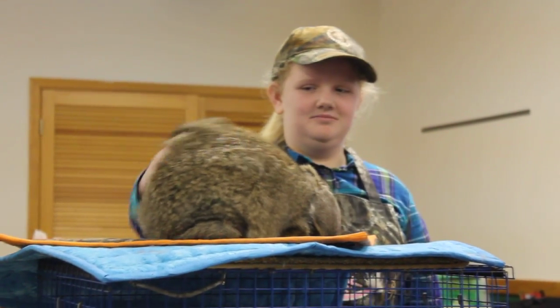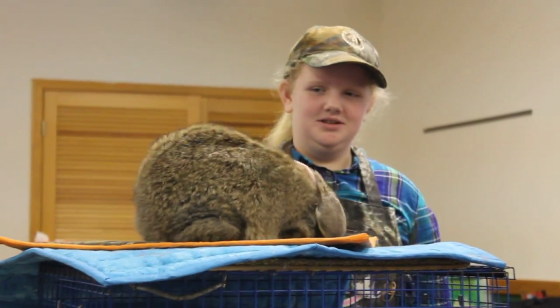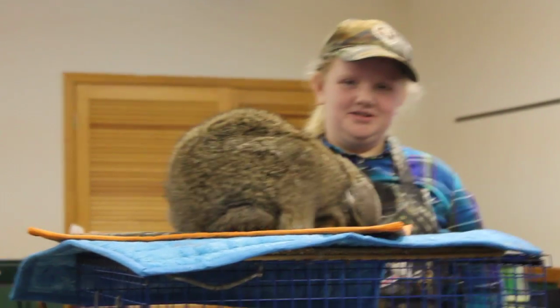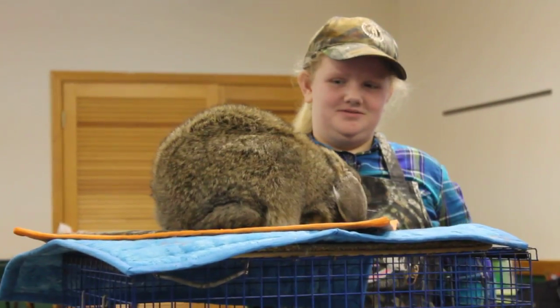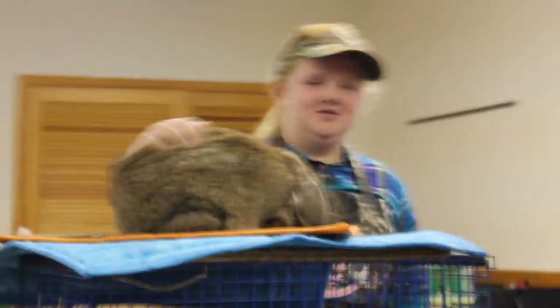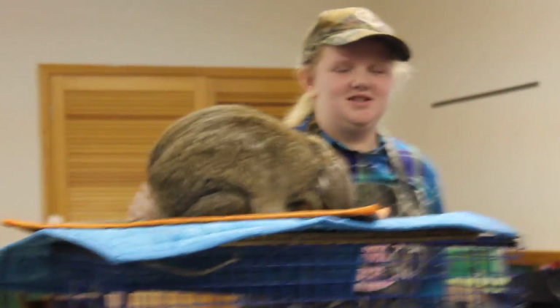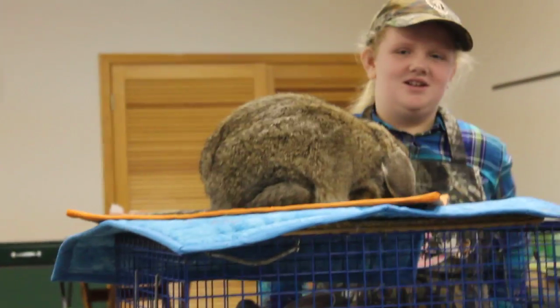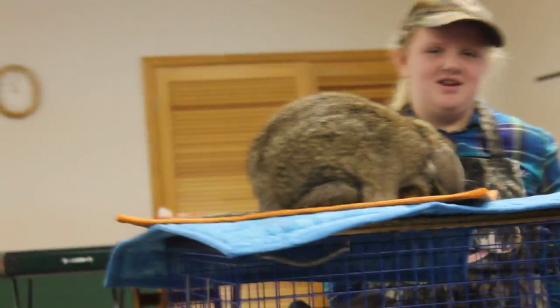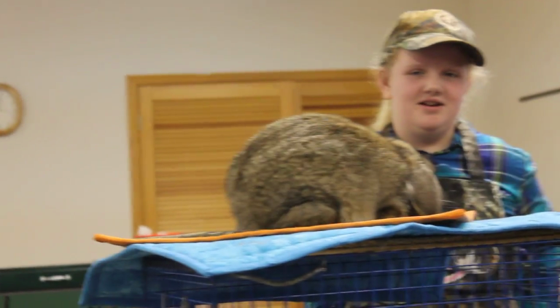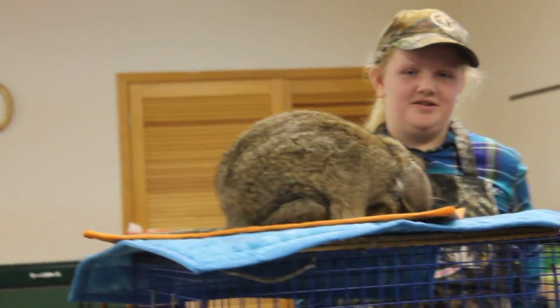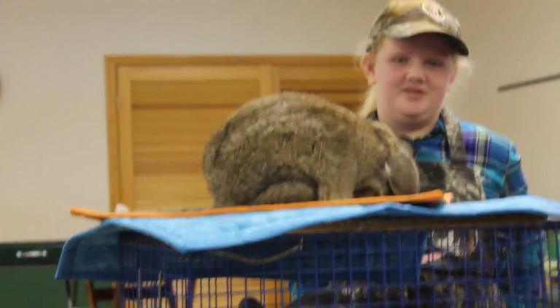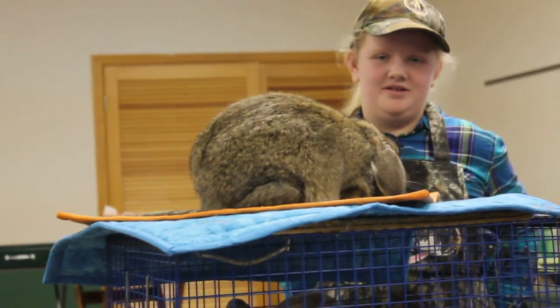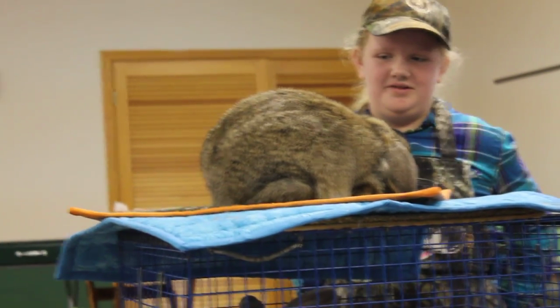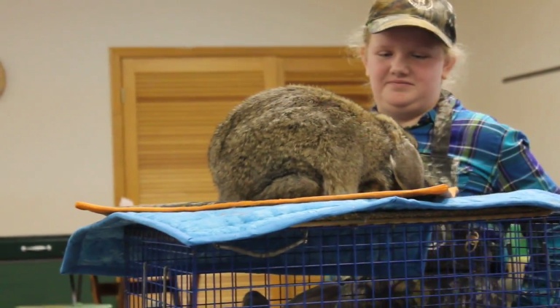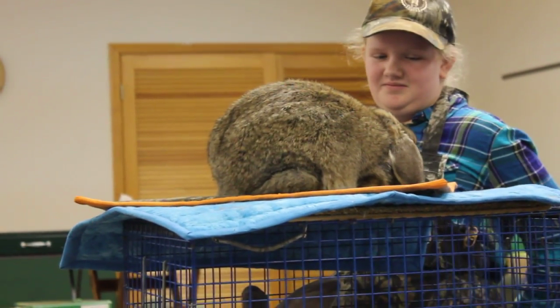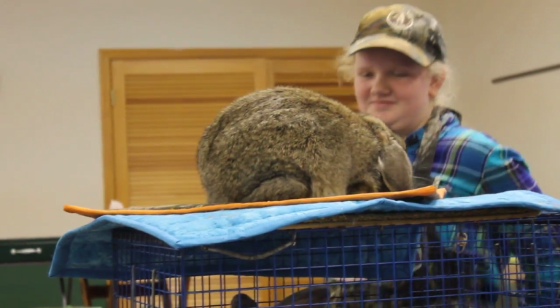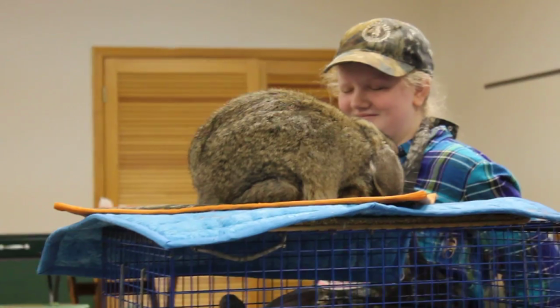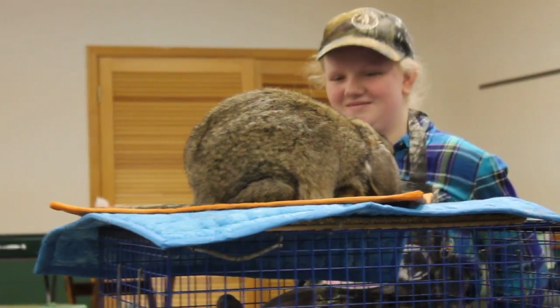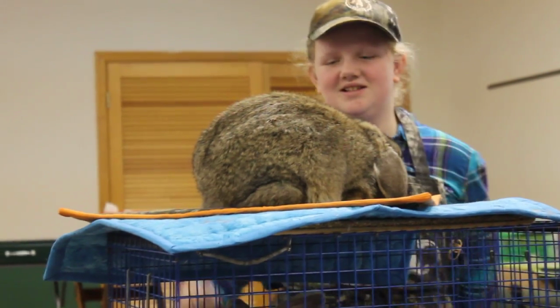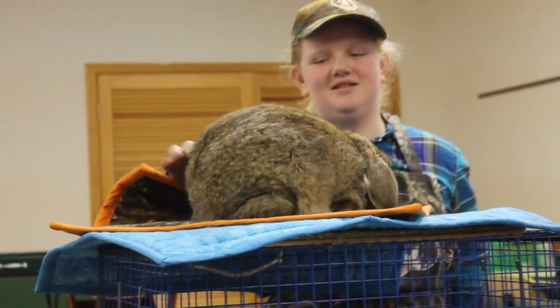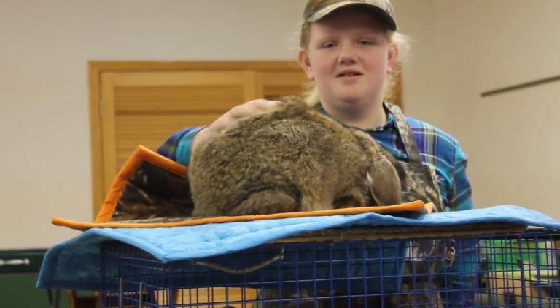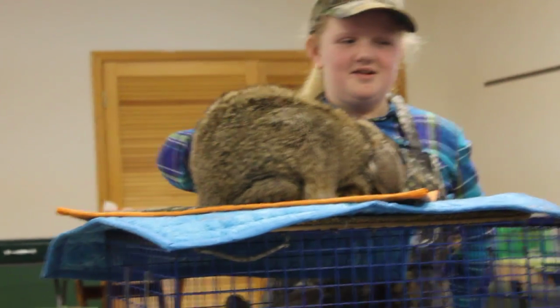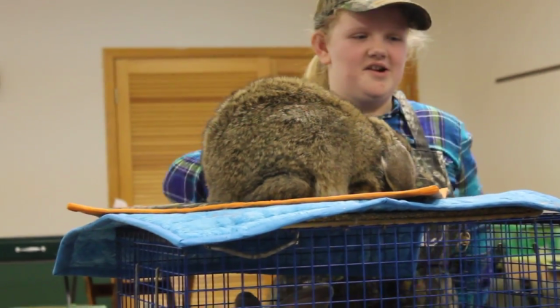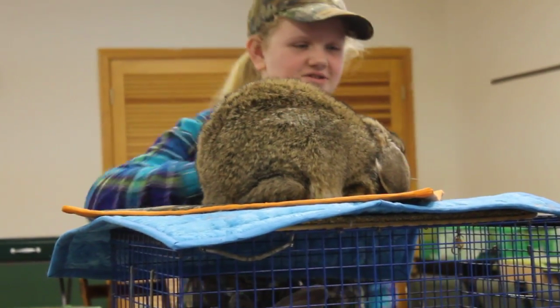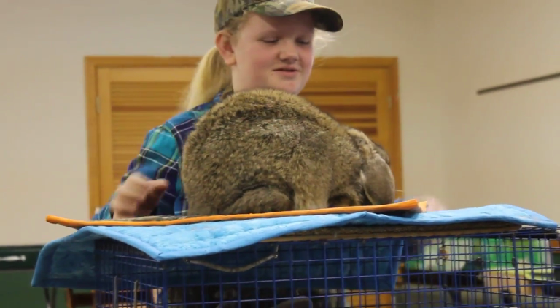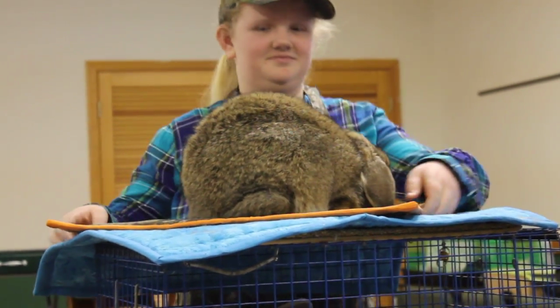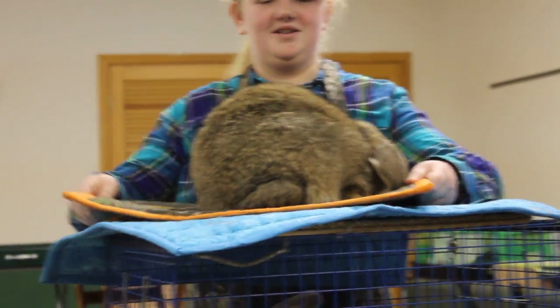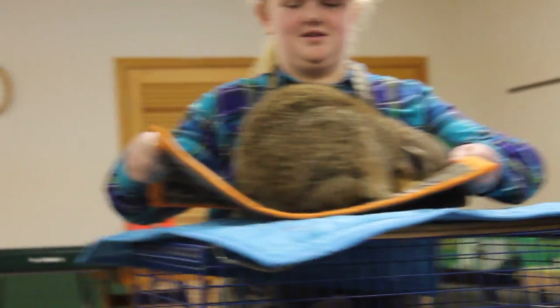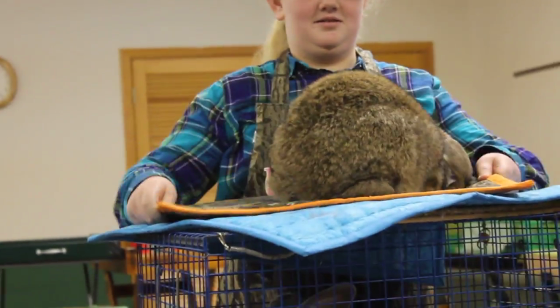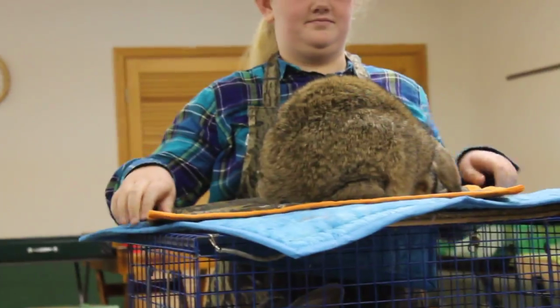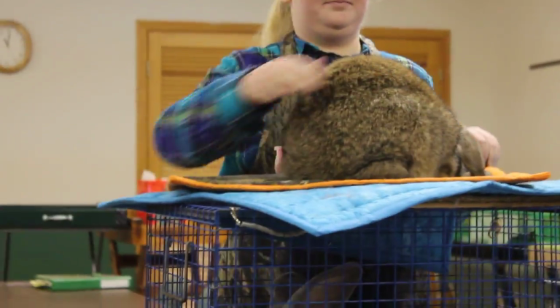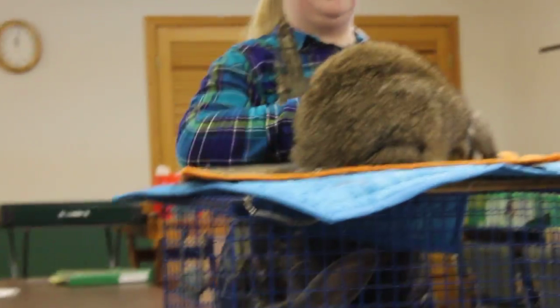What color is she? And what's important about the agouti colors? Olivia, do you know? Go up there and blow on her fur and tell us what you see.